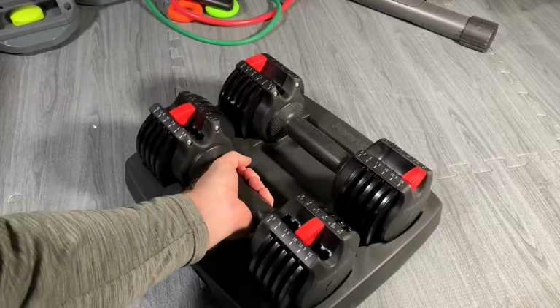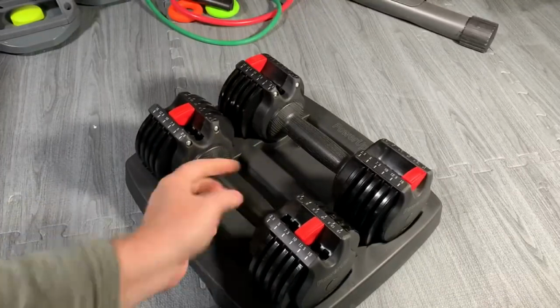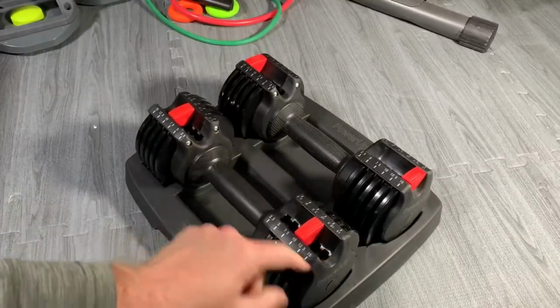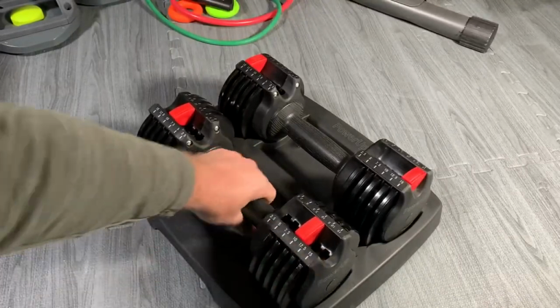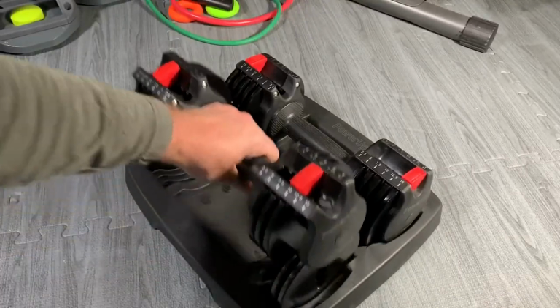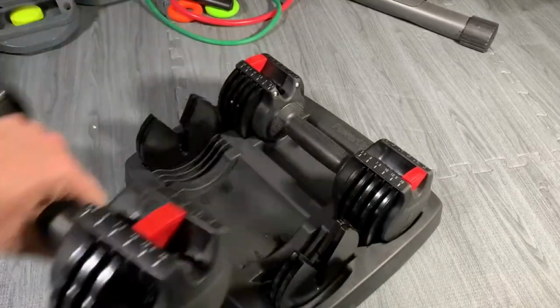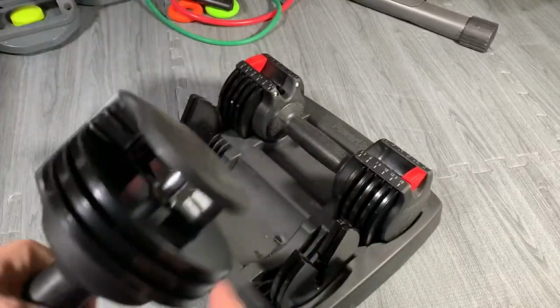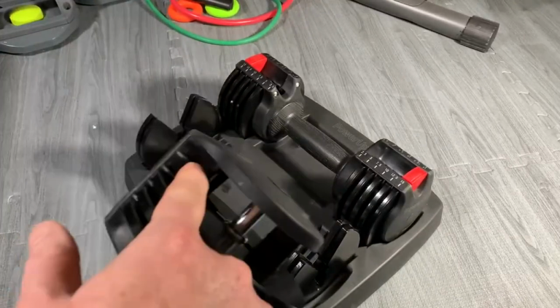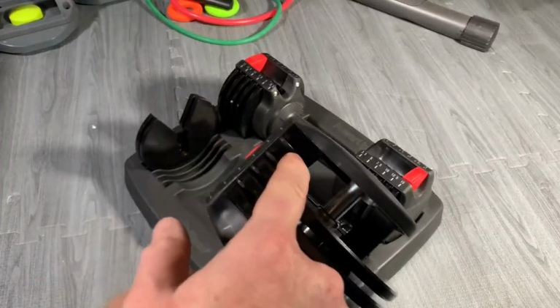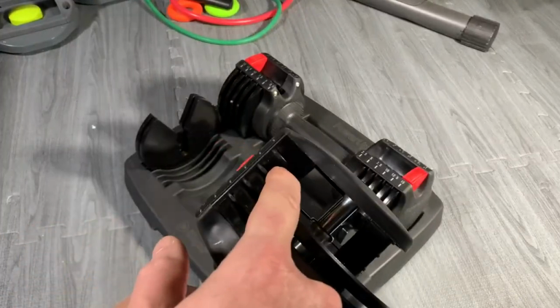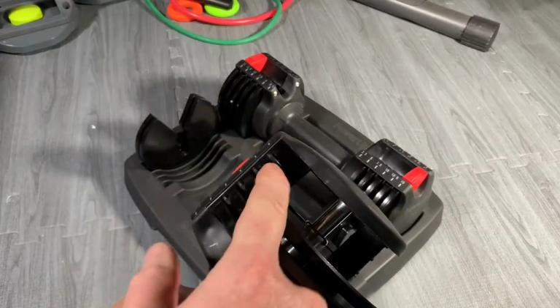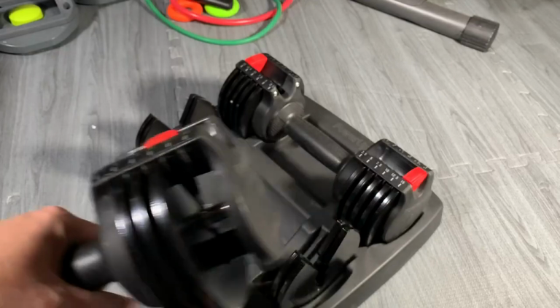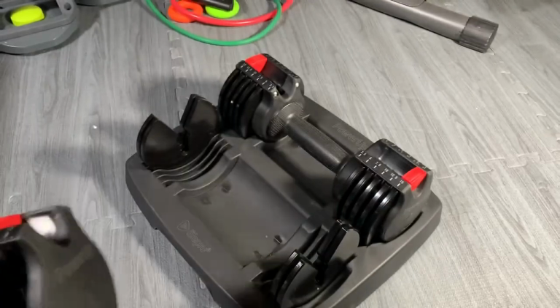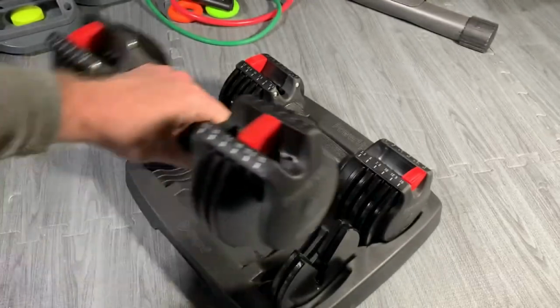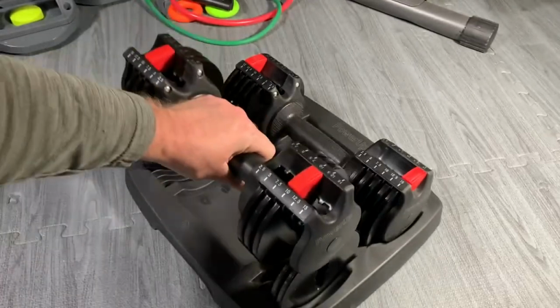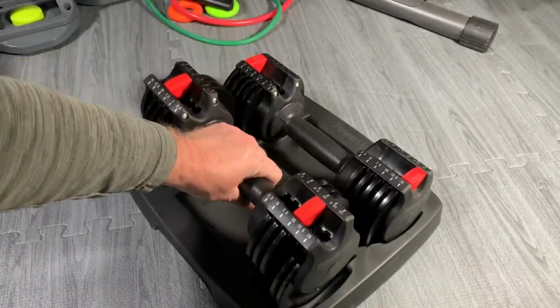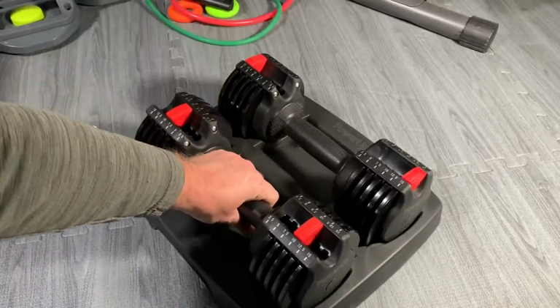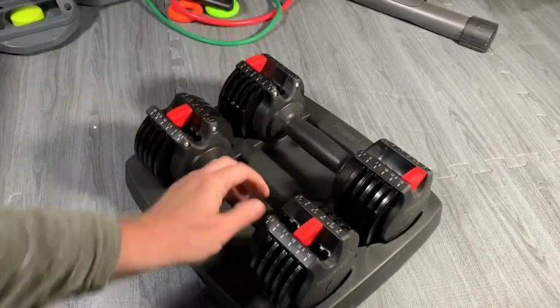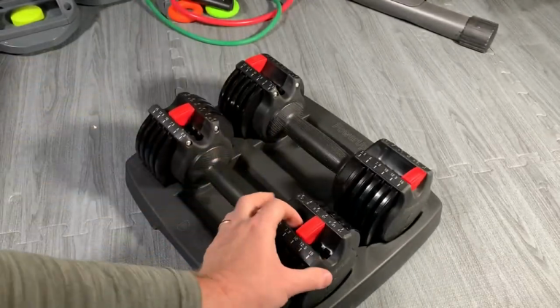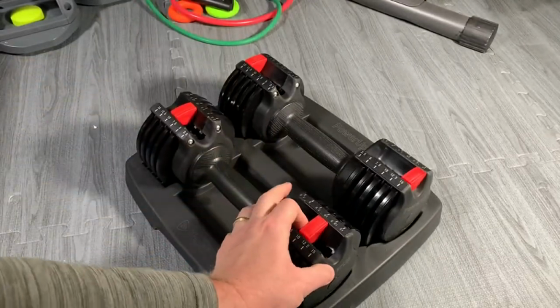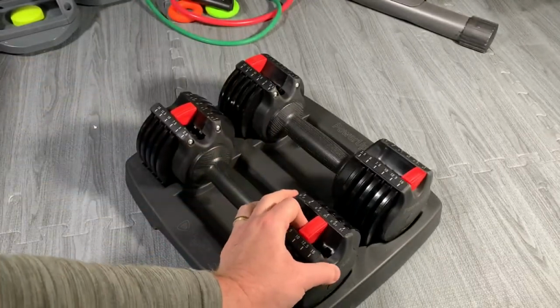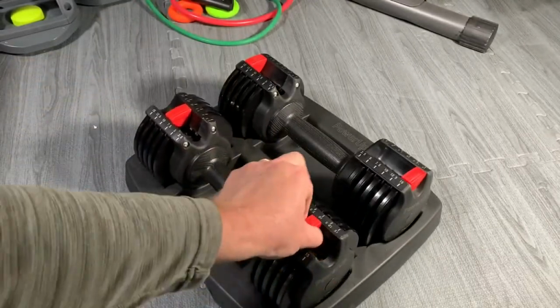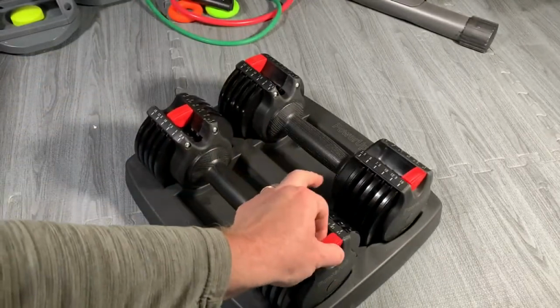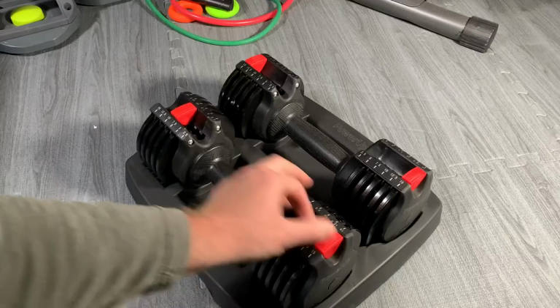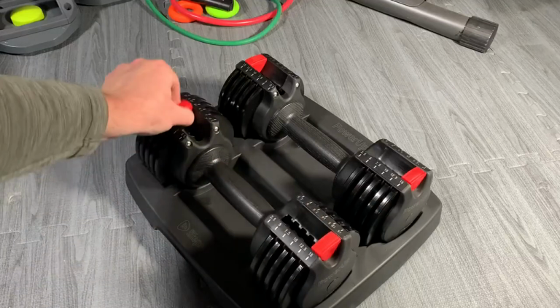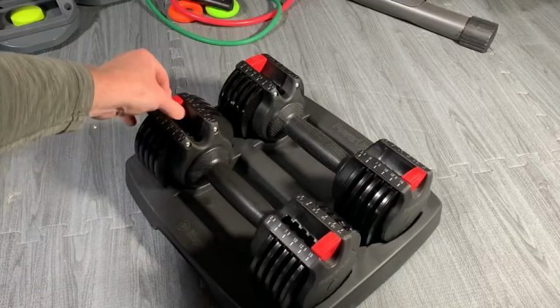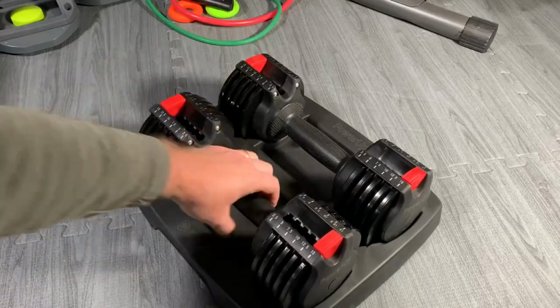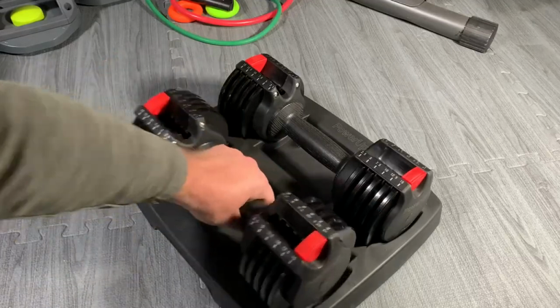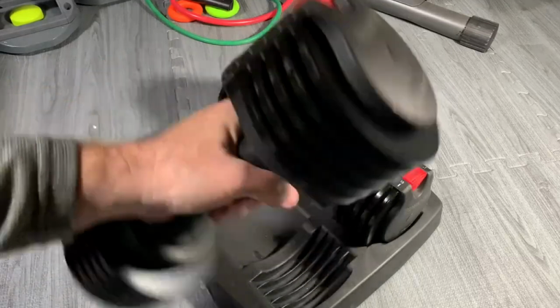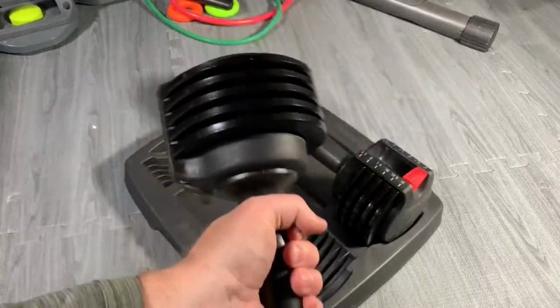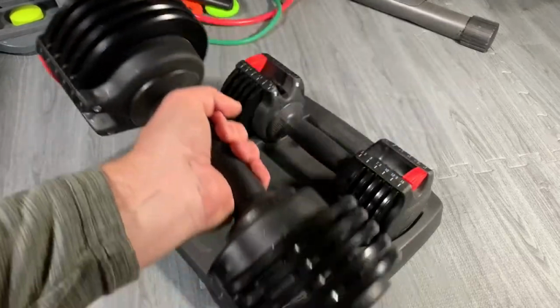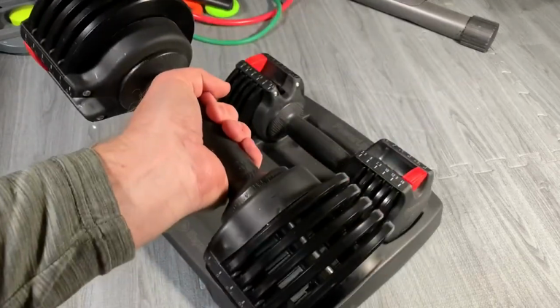You place it back in, and you can see the little separator grooves right here go right through those discs and are able to connect them very quickly.